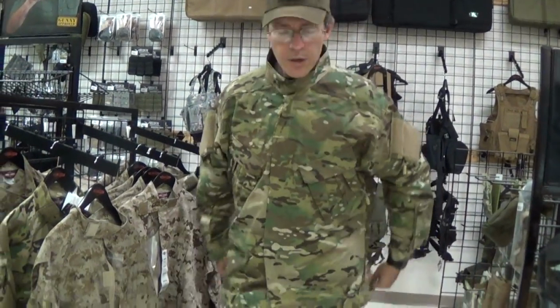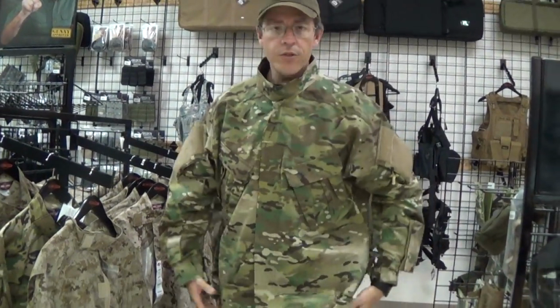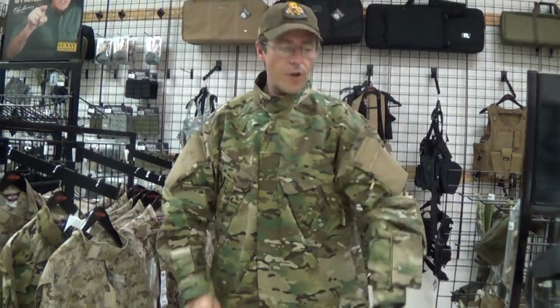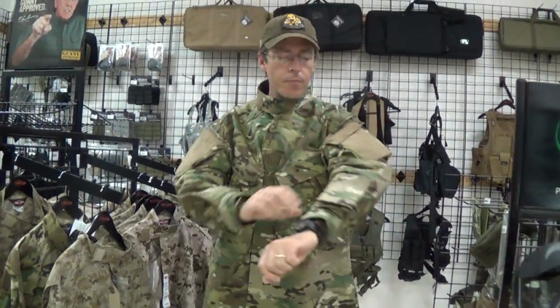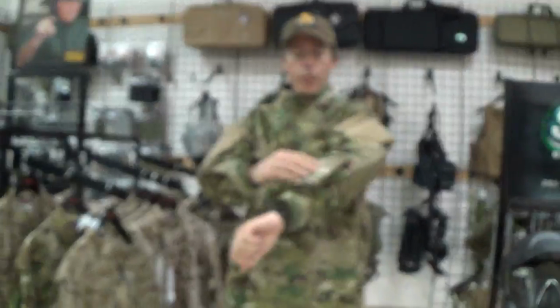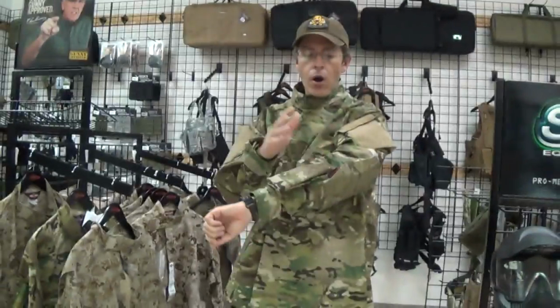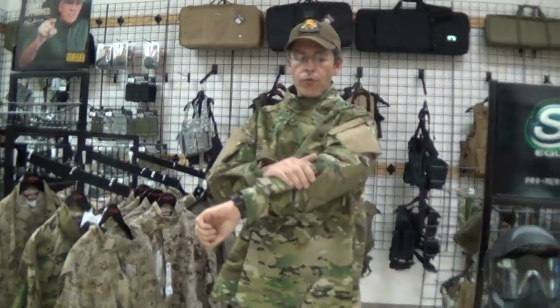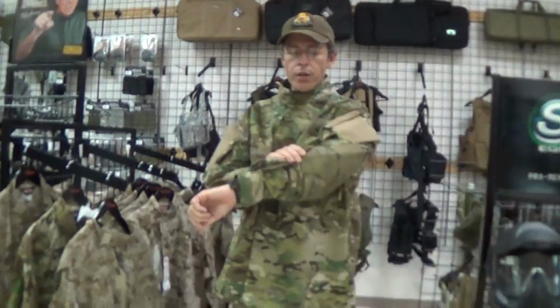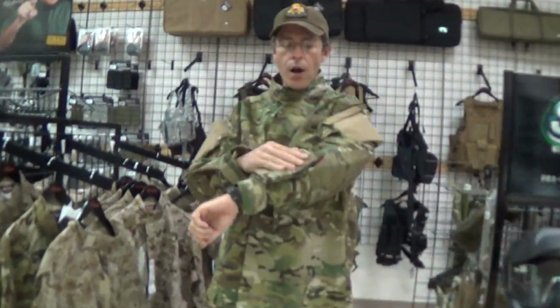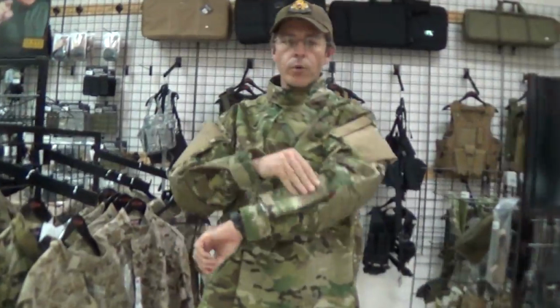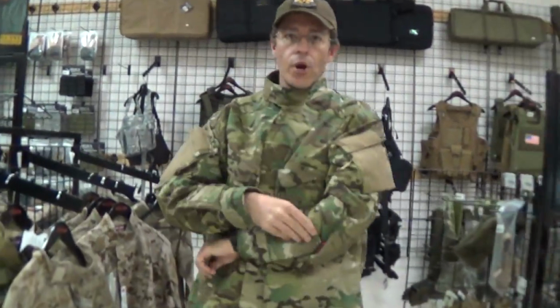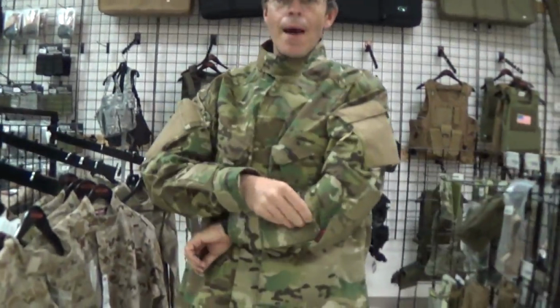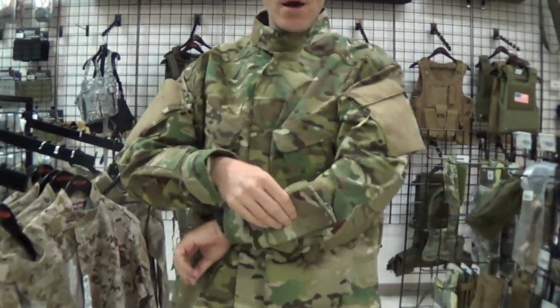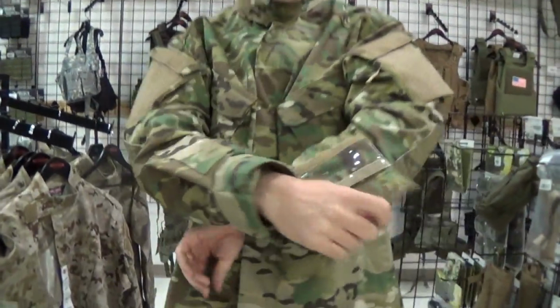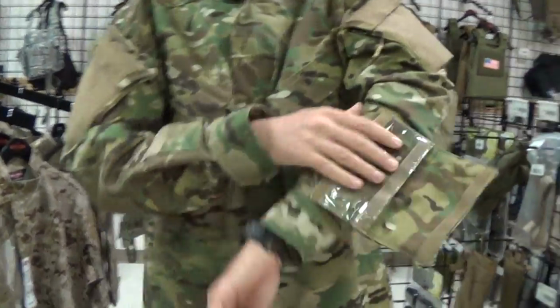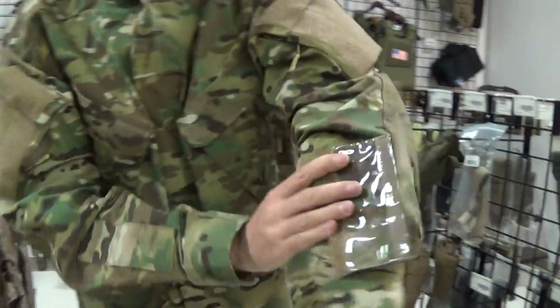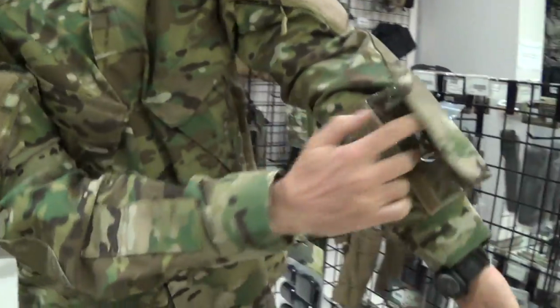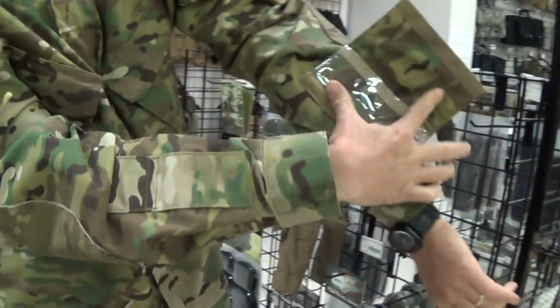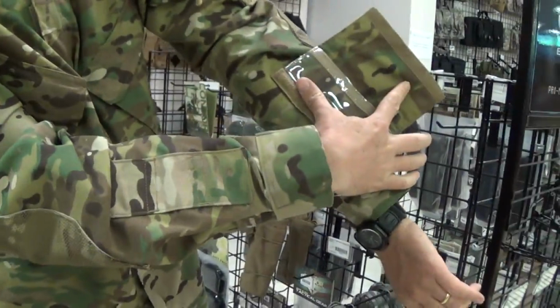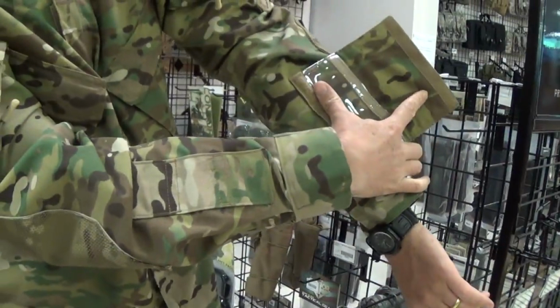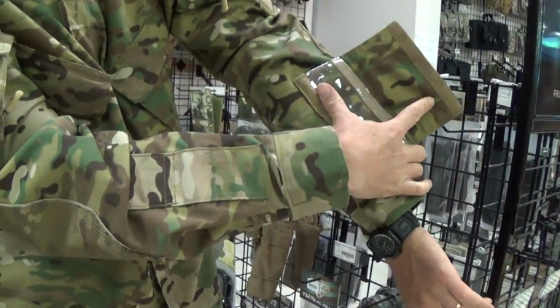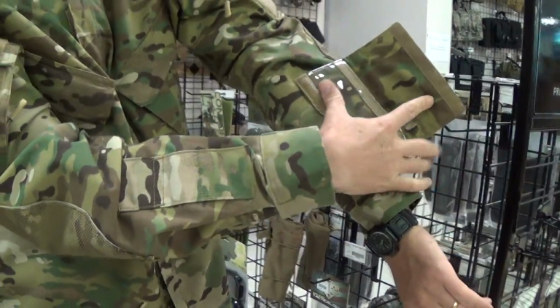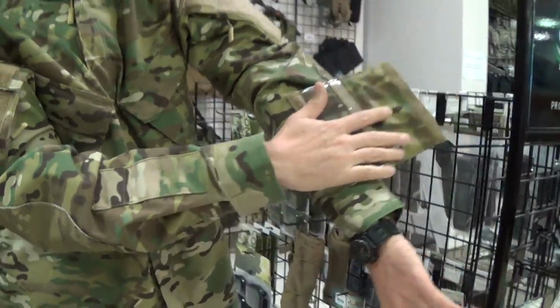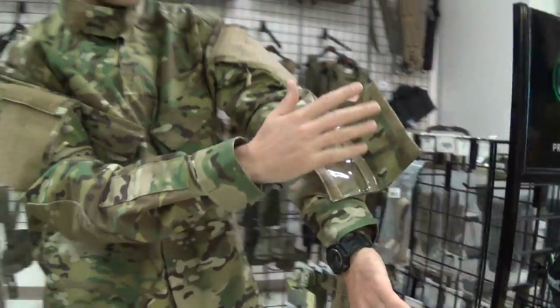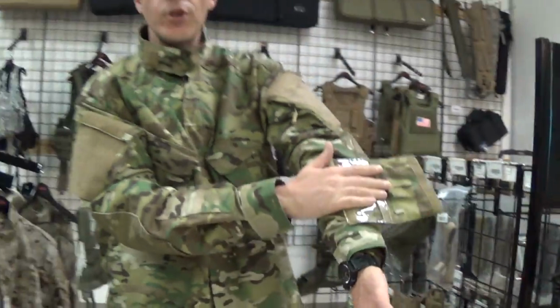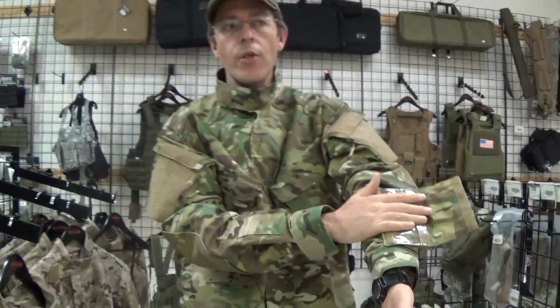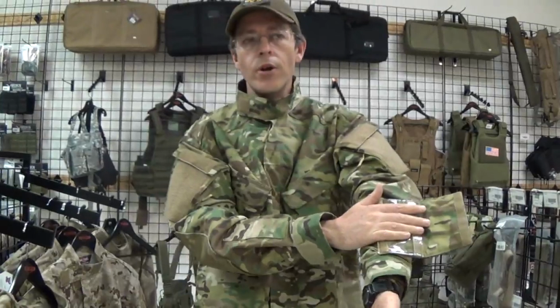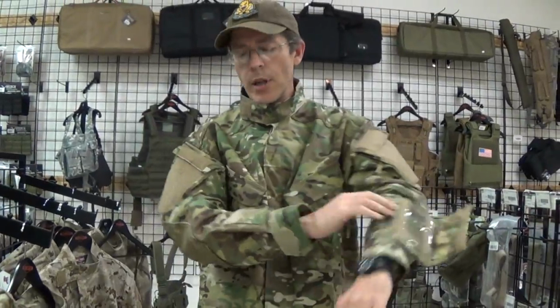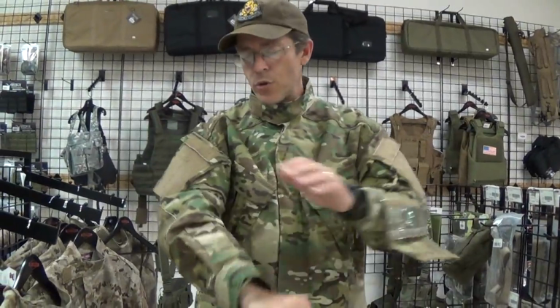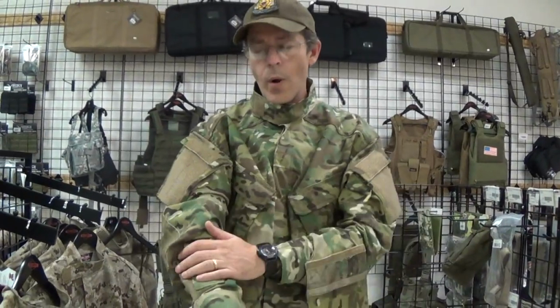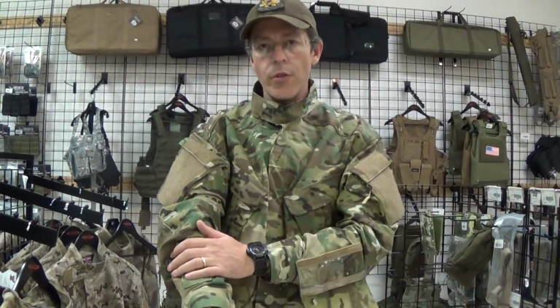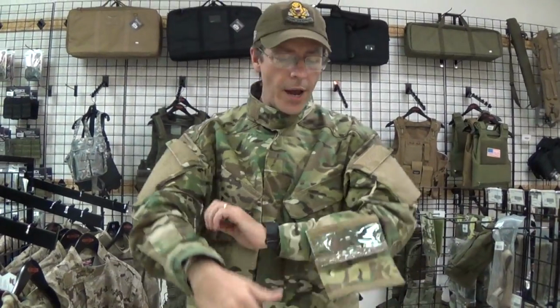Nice fitting. On the front arm, you've got a map pouch right here. It can be flipped so you can either wear it on your left or wear it on the right.